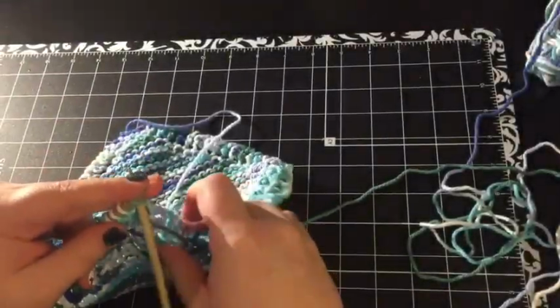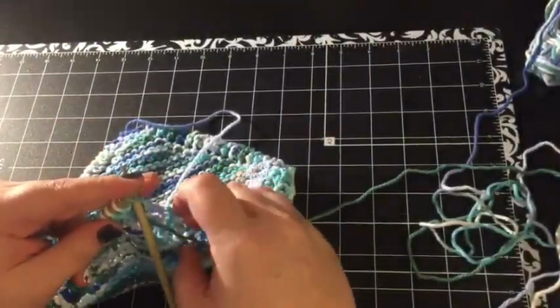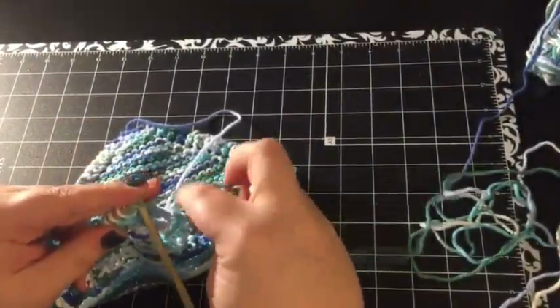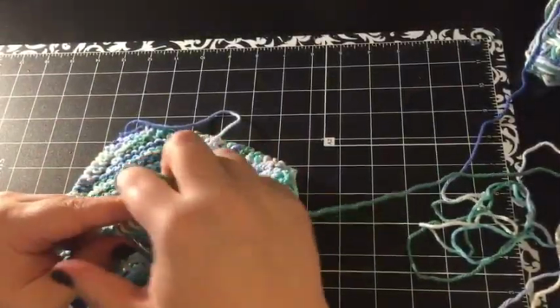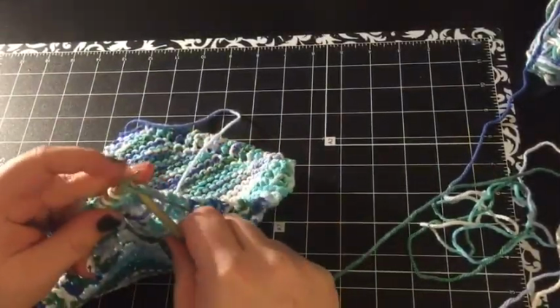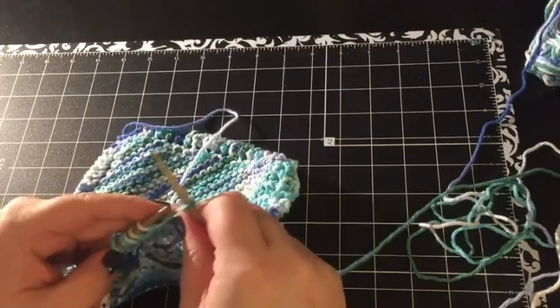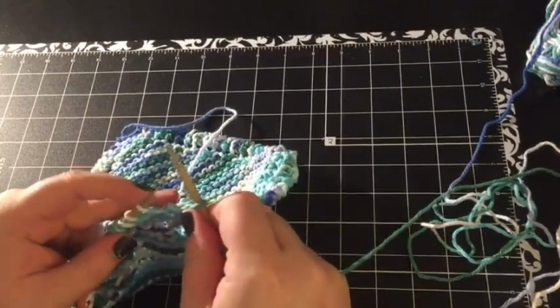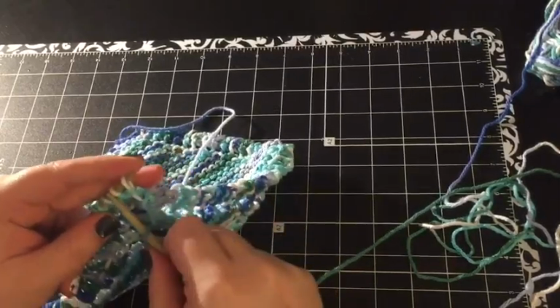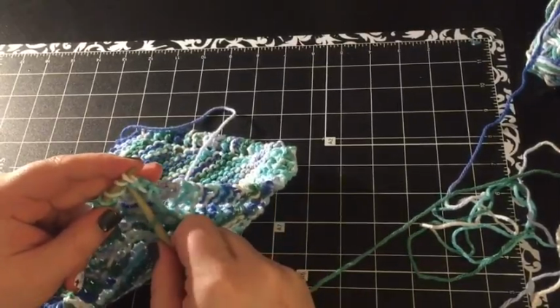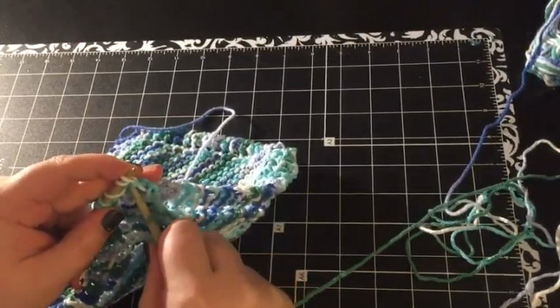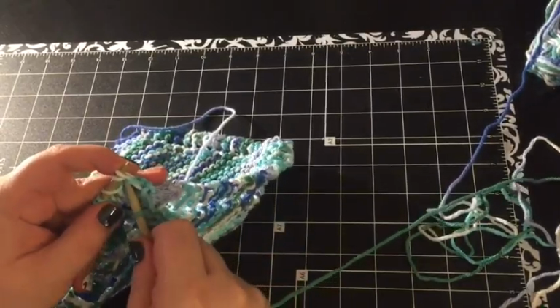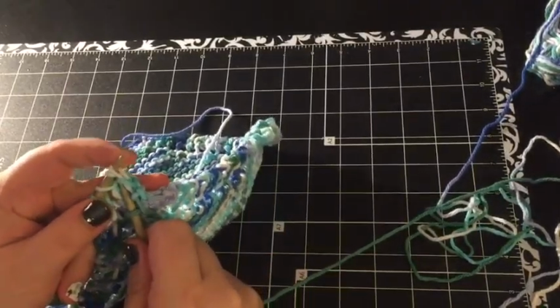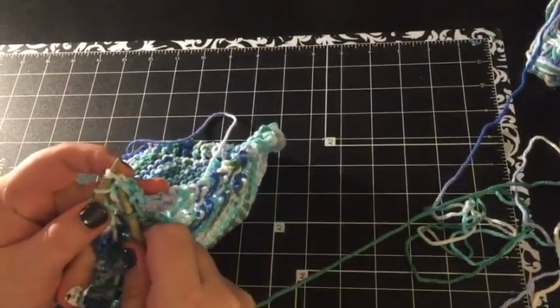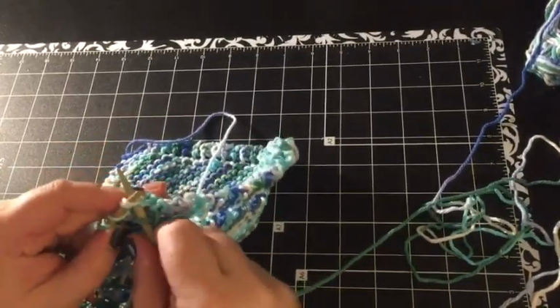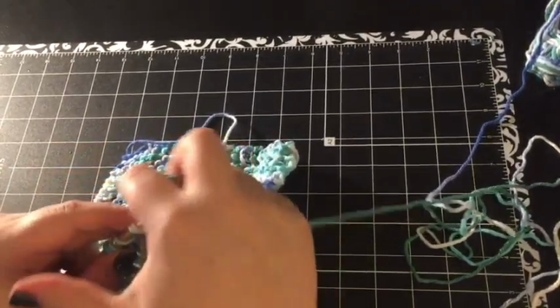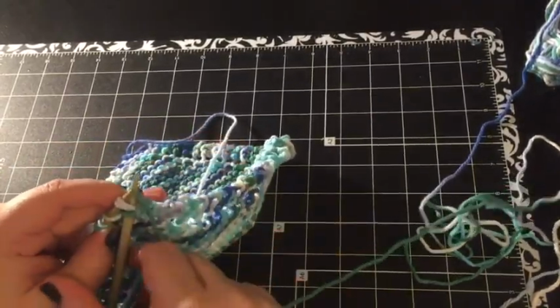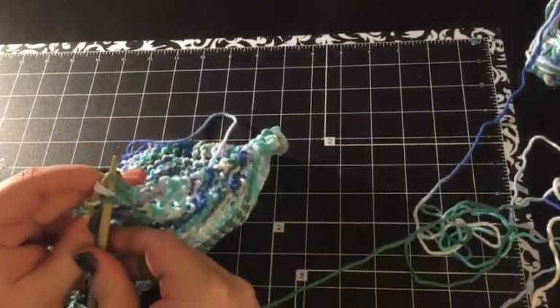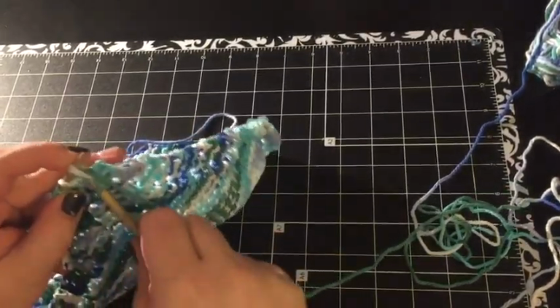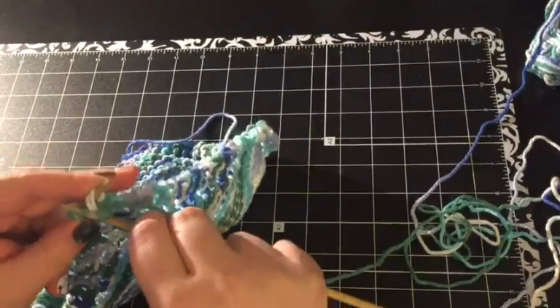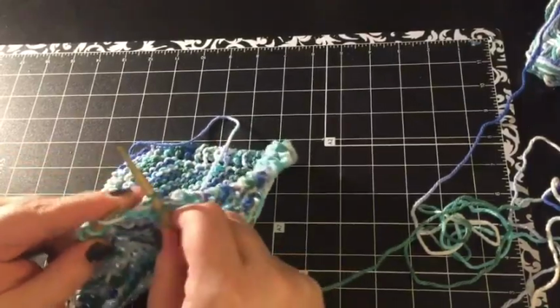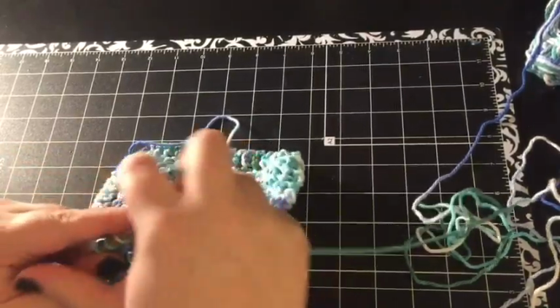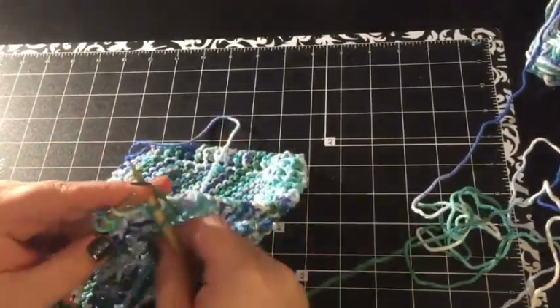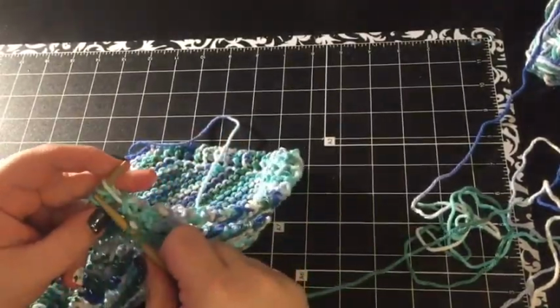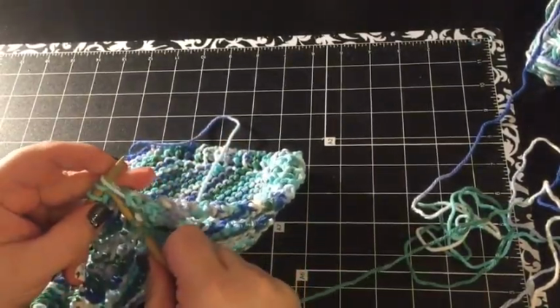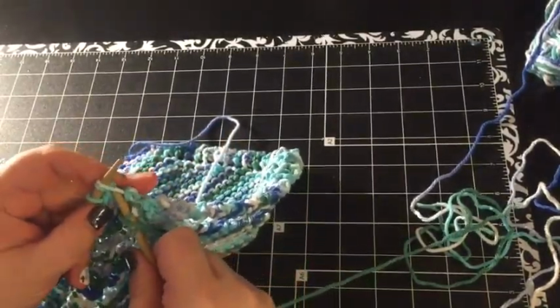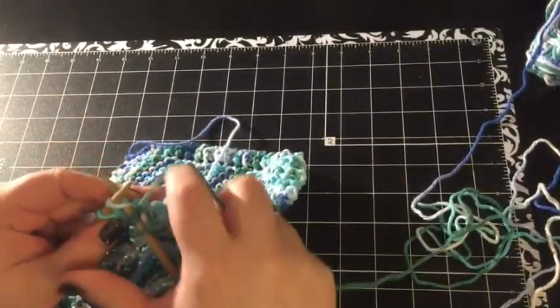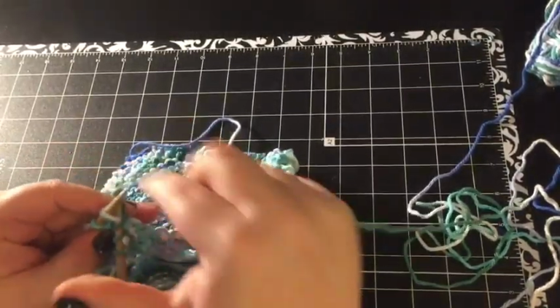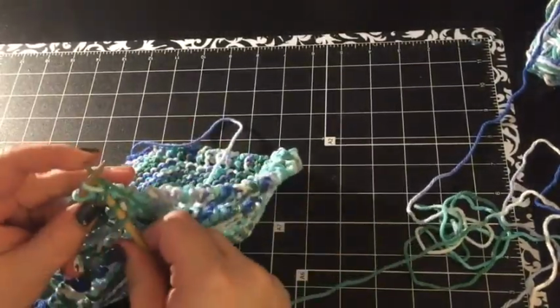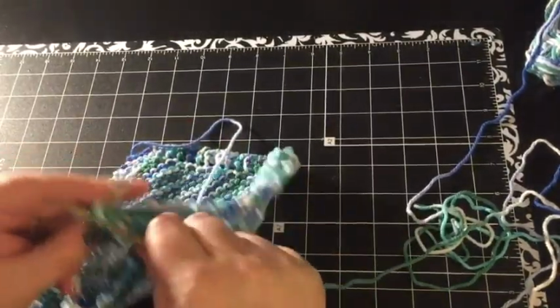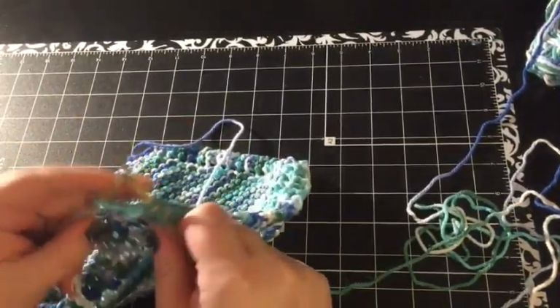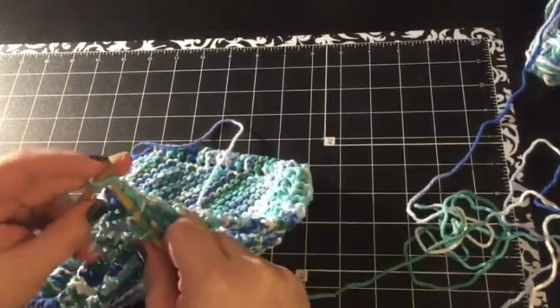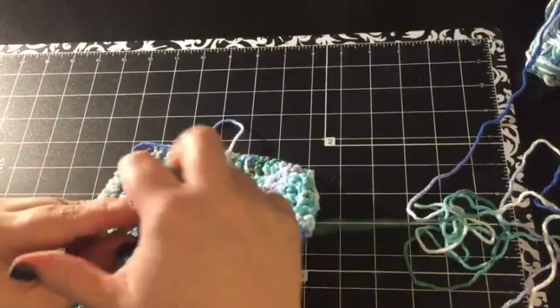I'm getting down to my last two rows here. I hope you're still following along in pattern. In case you forgot, it was: knit one, knit two together, yarn over, knit two together, knit to end.